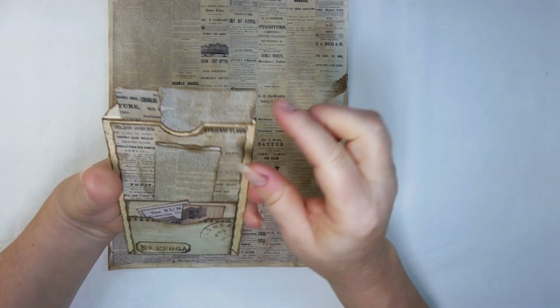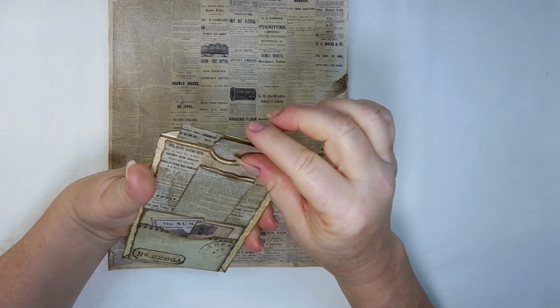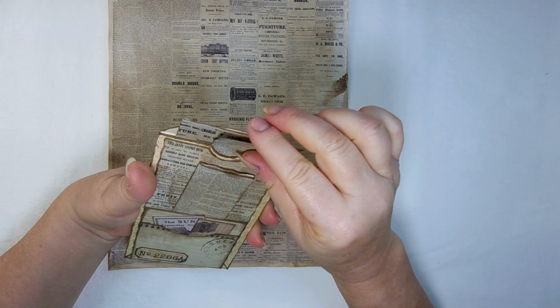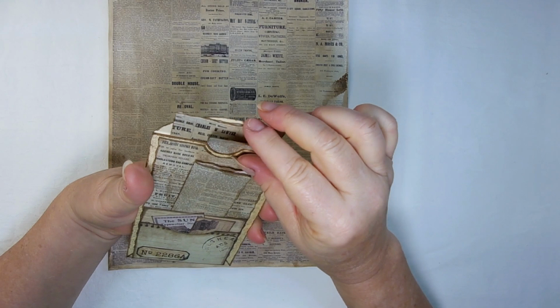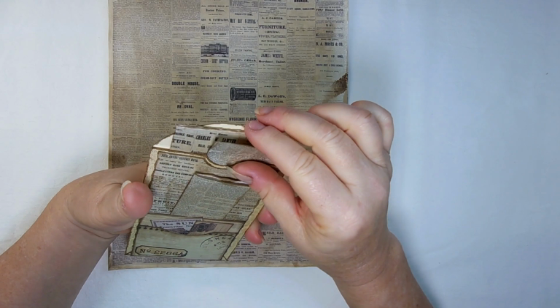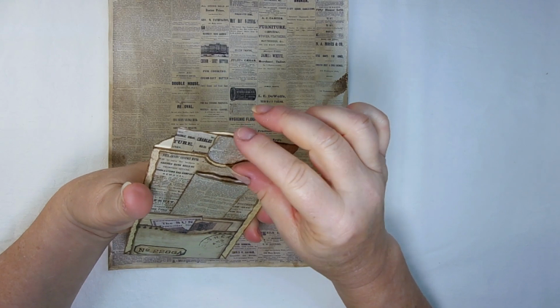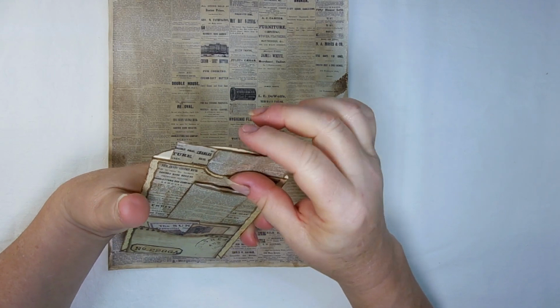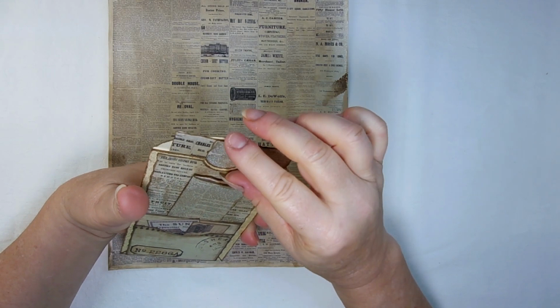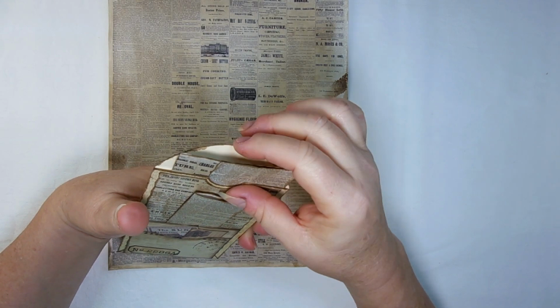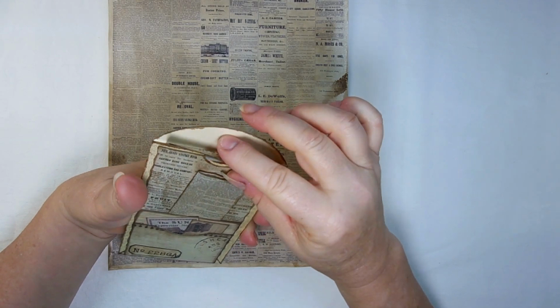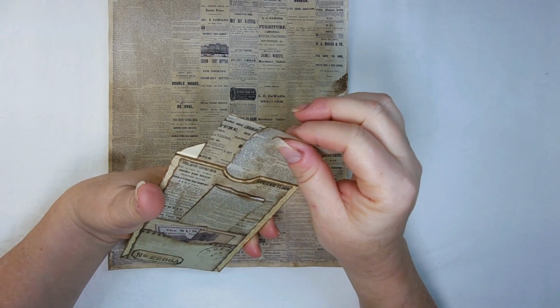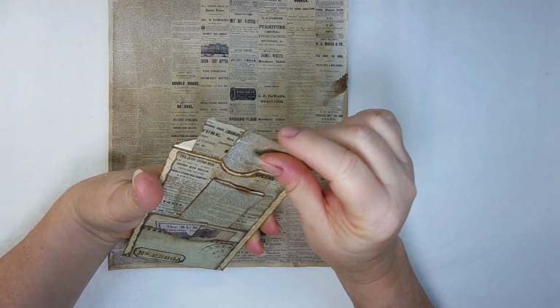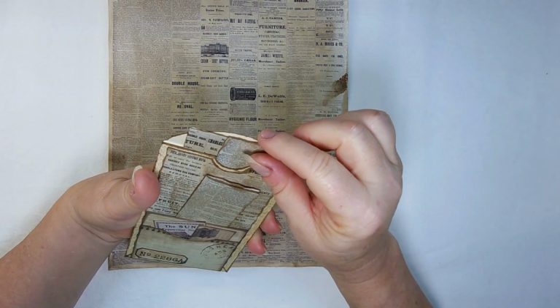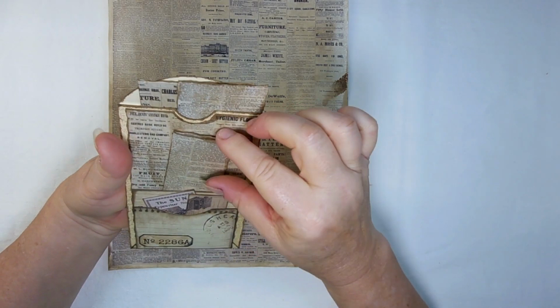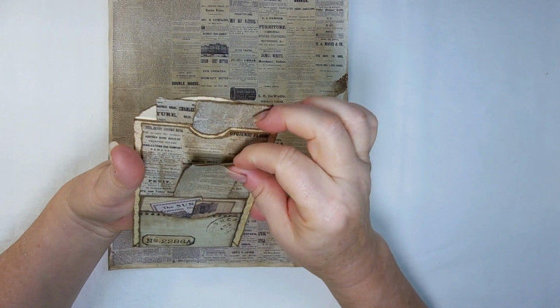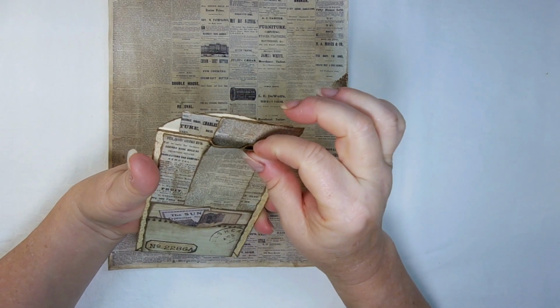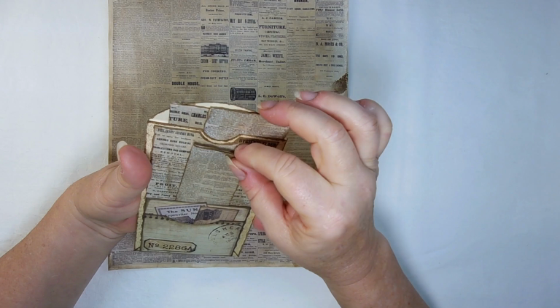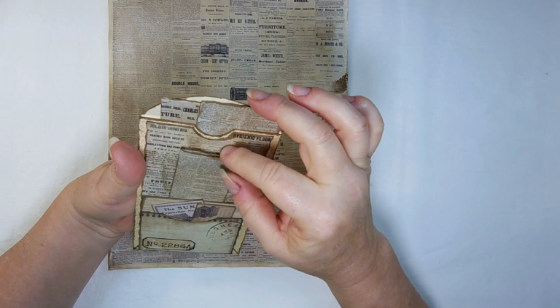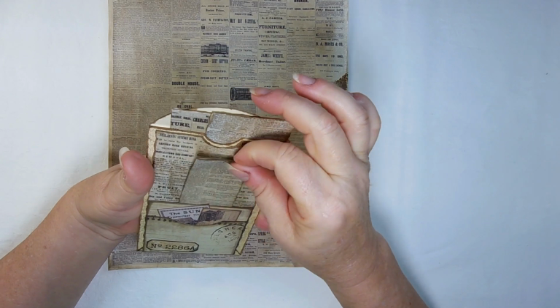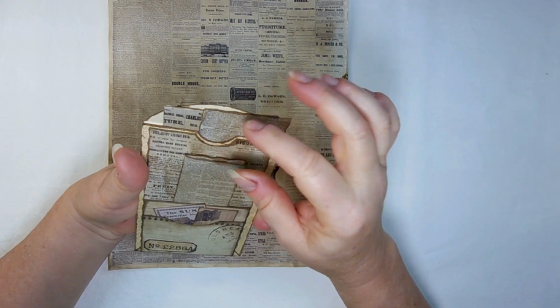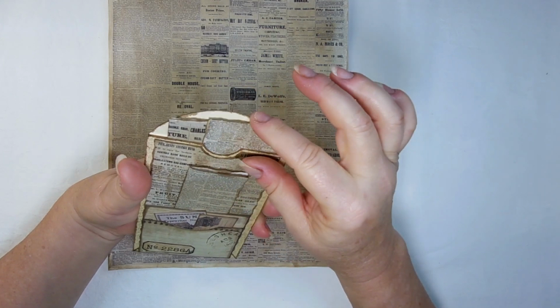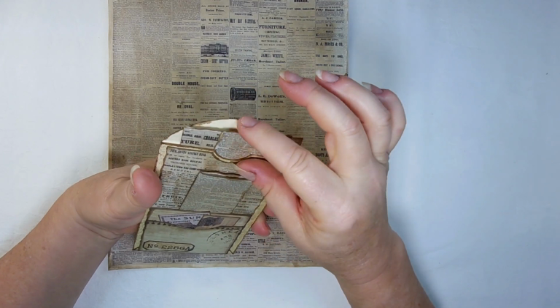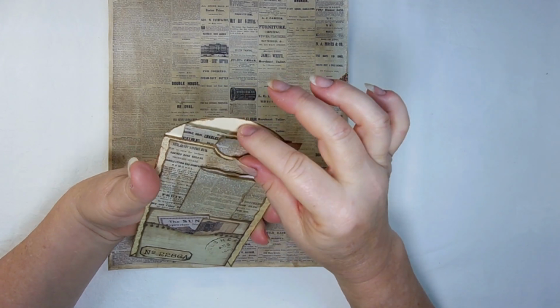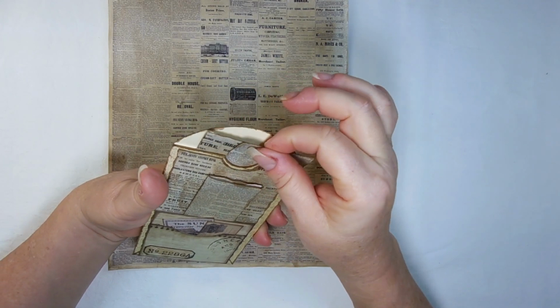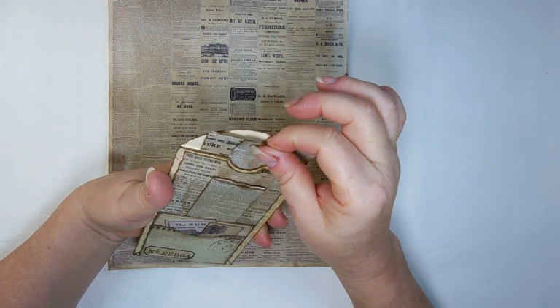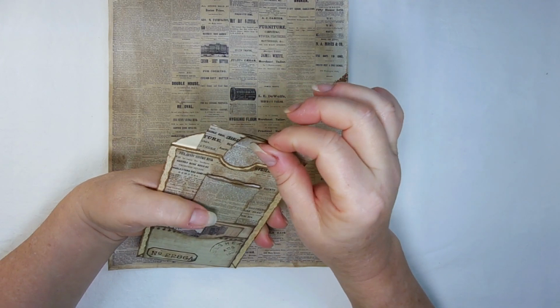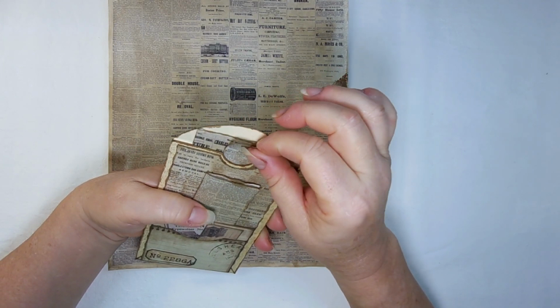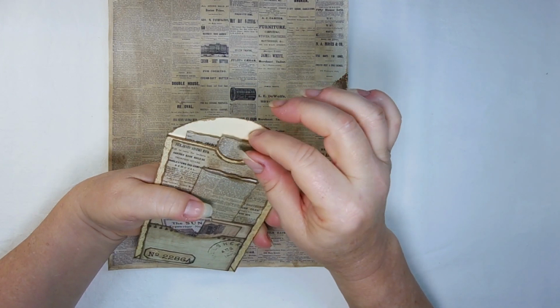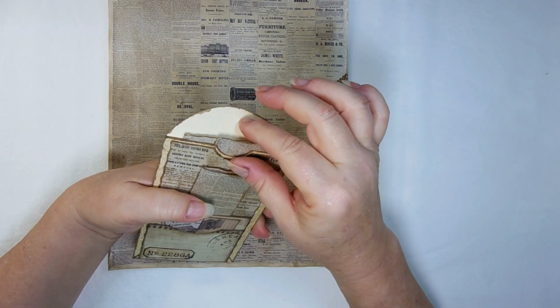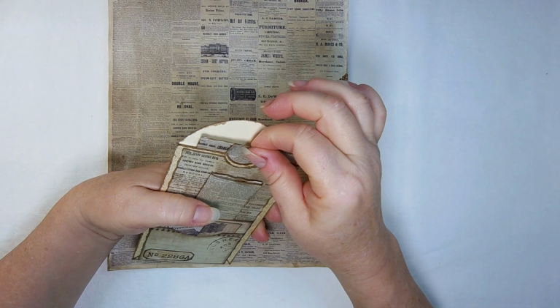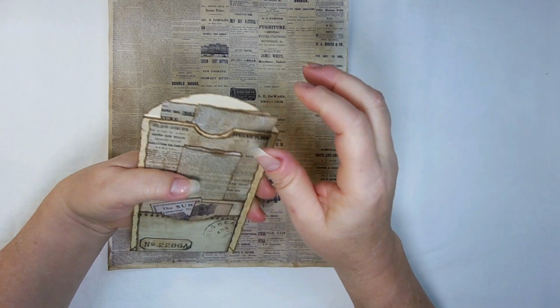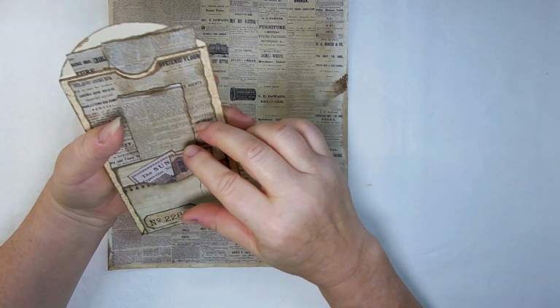And then I just folded it — since it was just thin writing paper, I just folded it and made little writing cards out of the remainder.